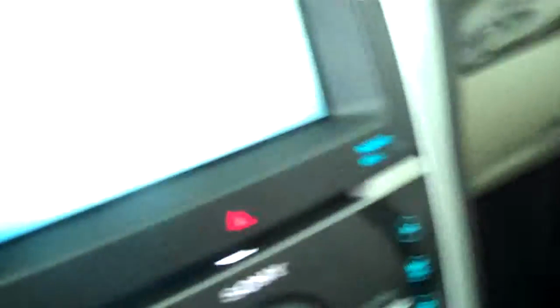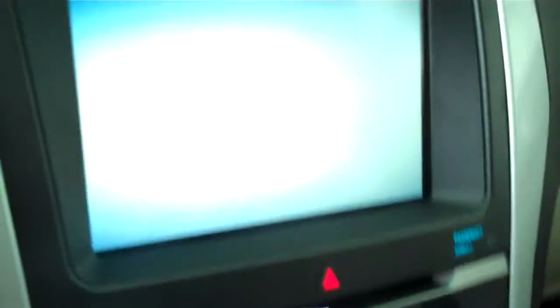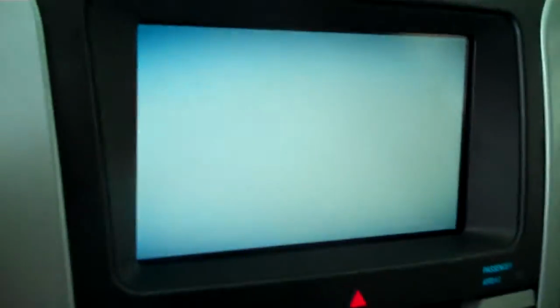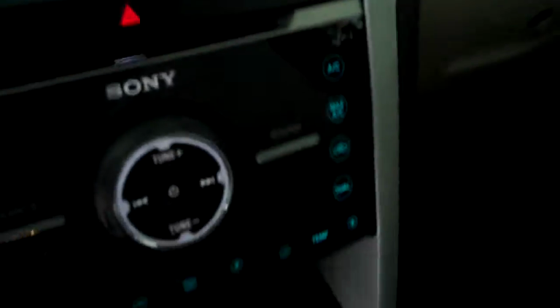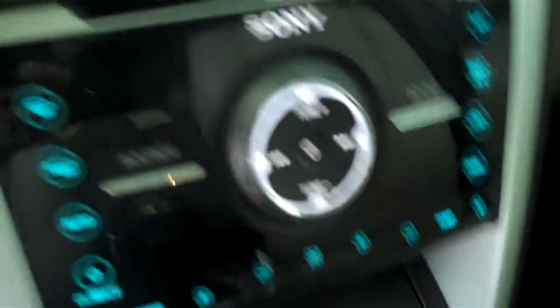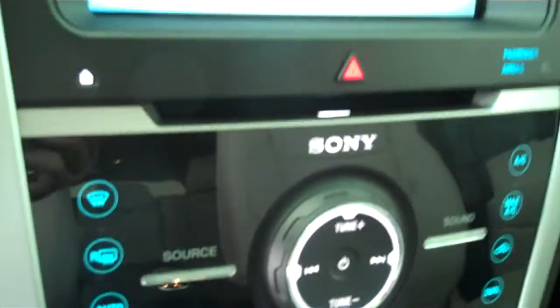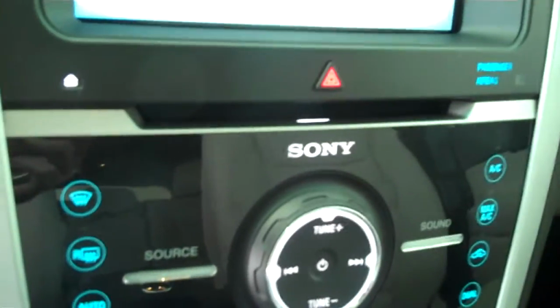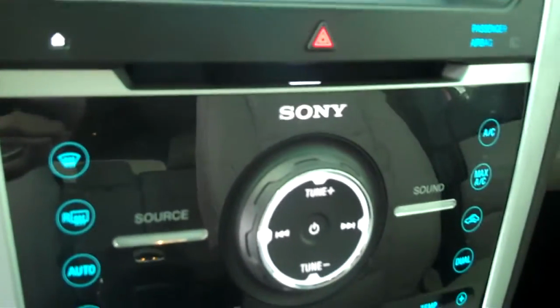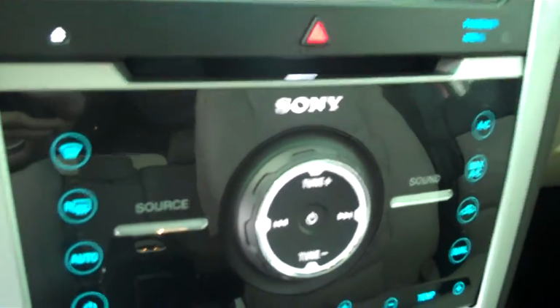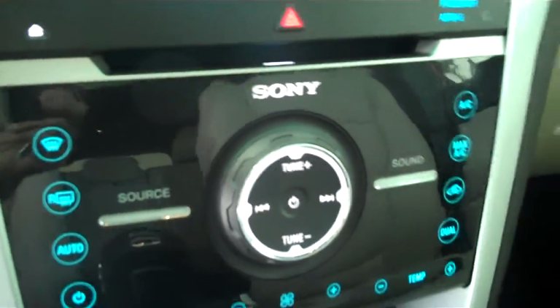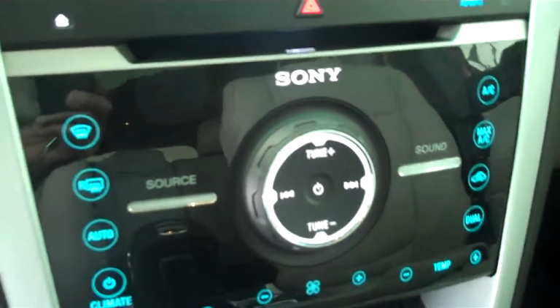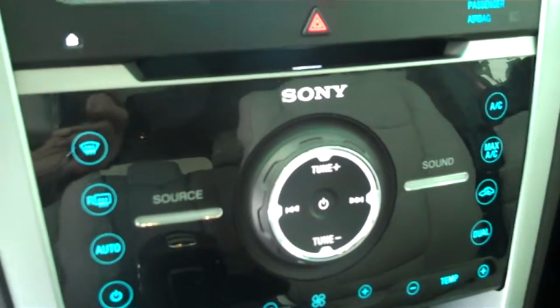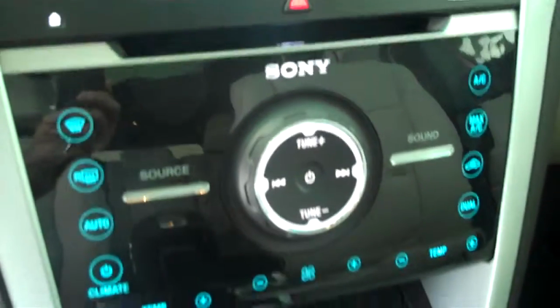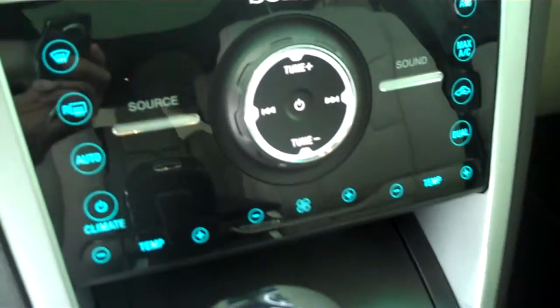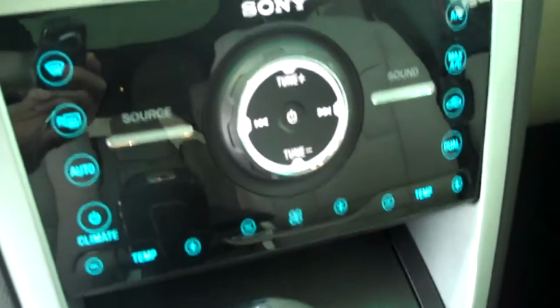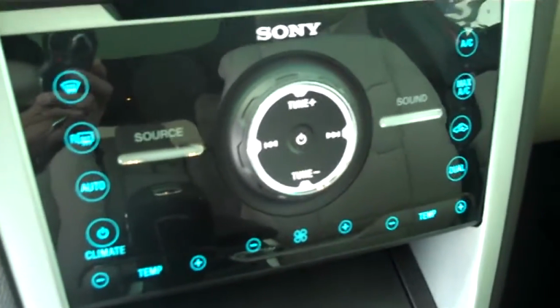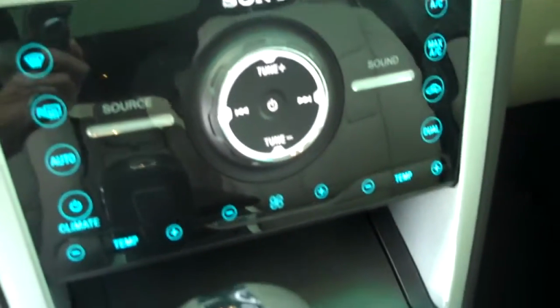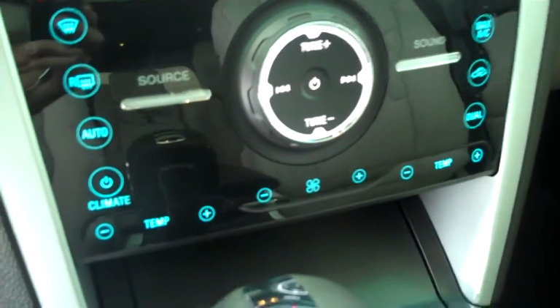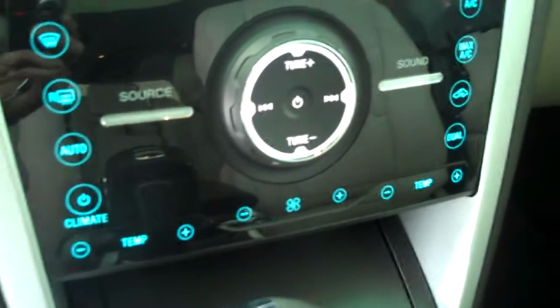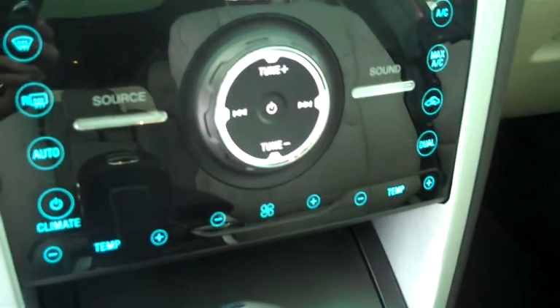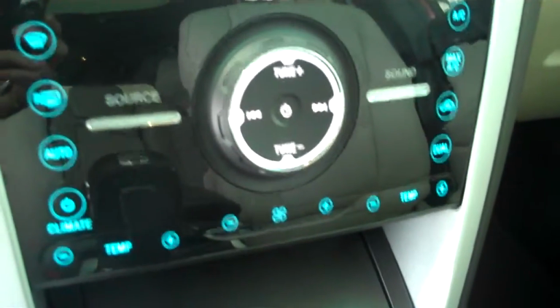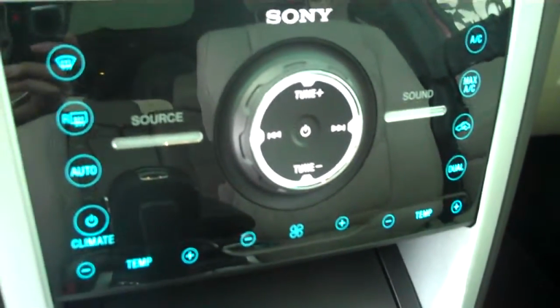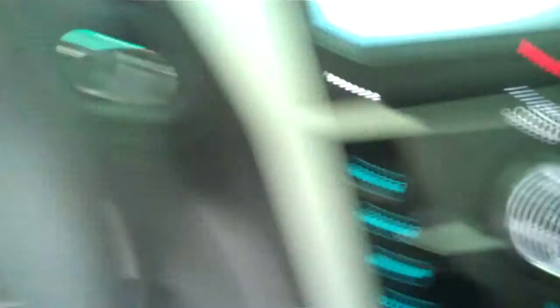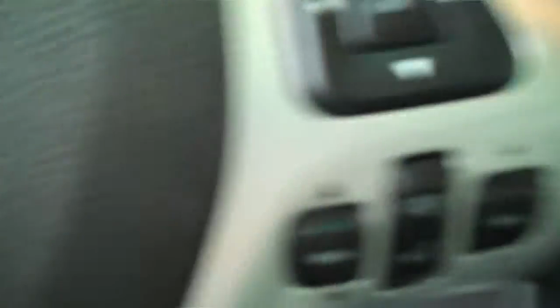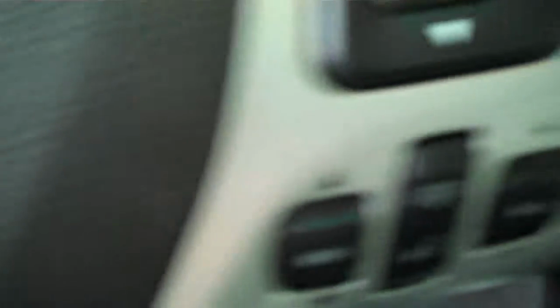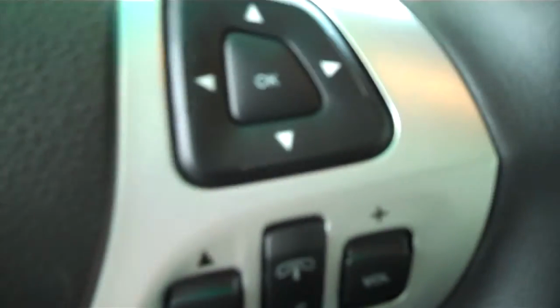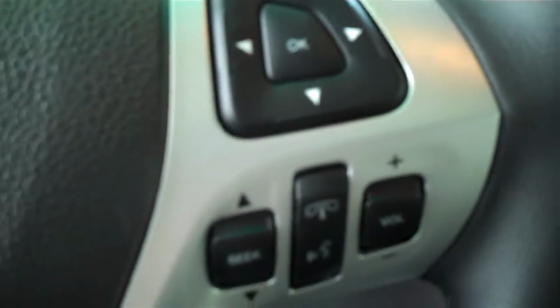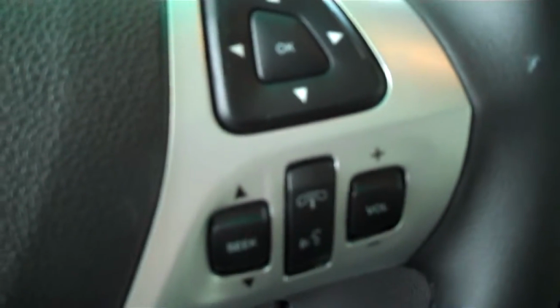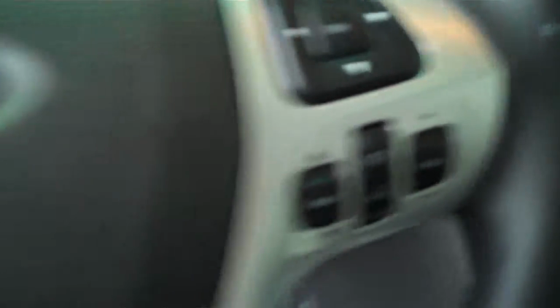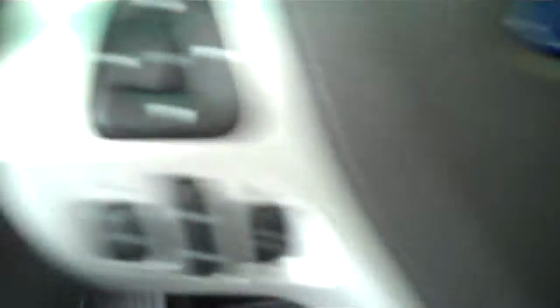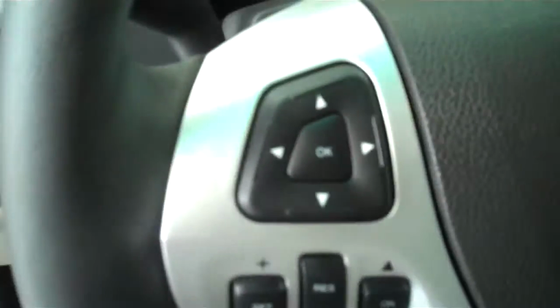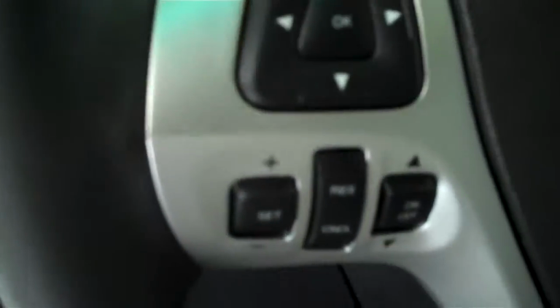It has a backup camera, AM FM stereo radio with CD, Sirius satellite radio, heated seats, automatic climate control, volume control for the radio on the steering wheel, and cruise control.